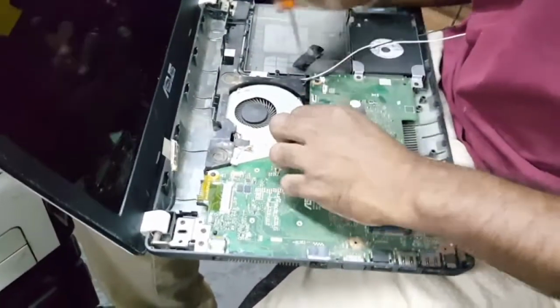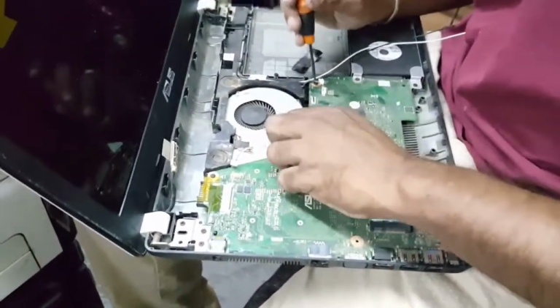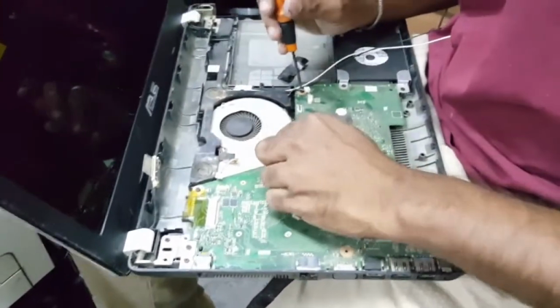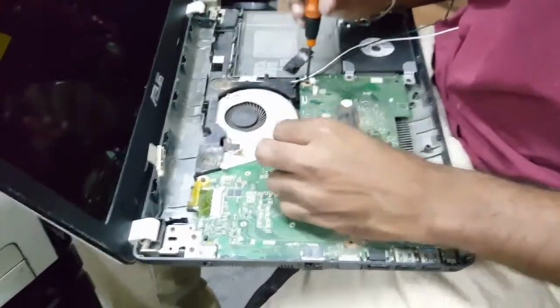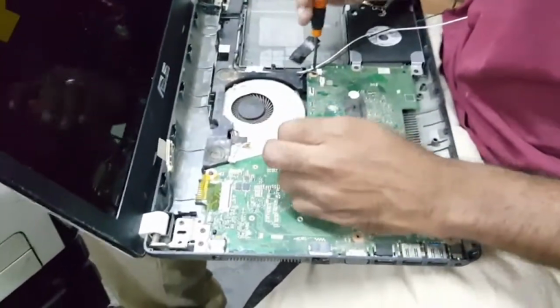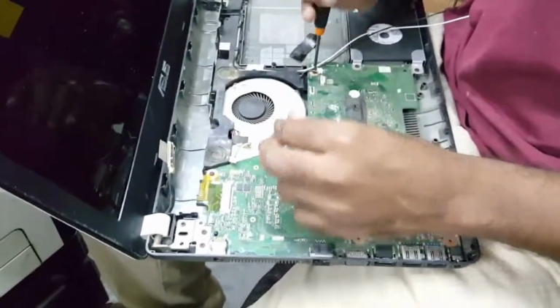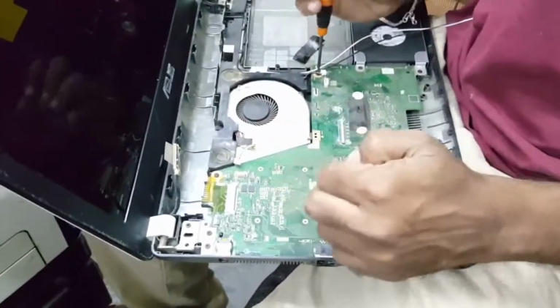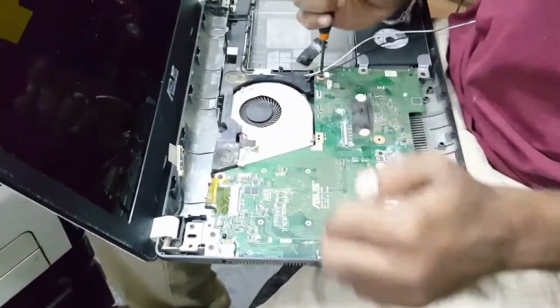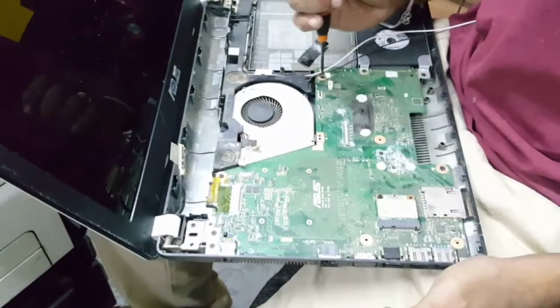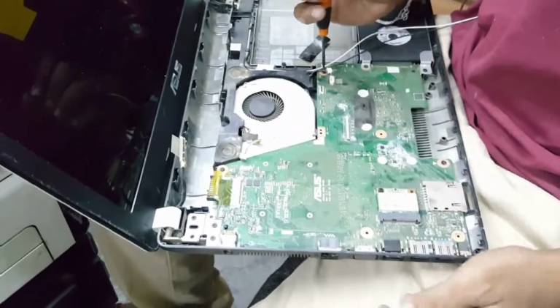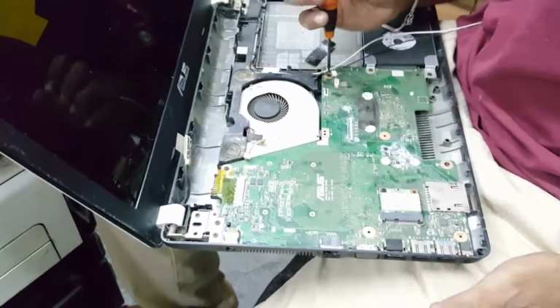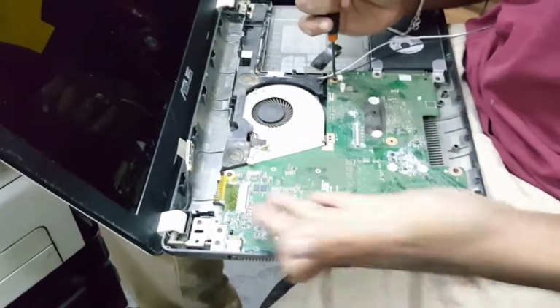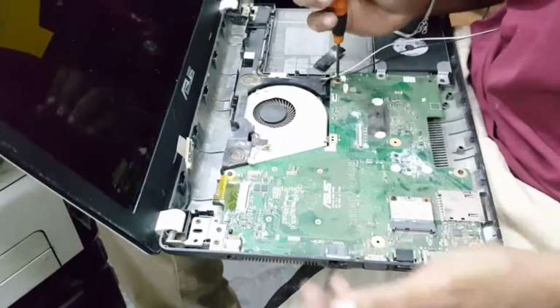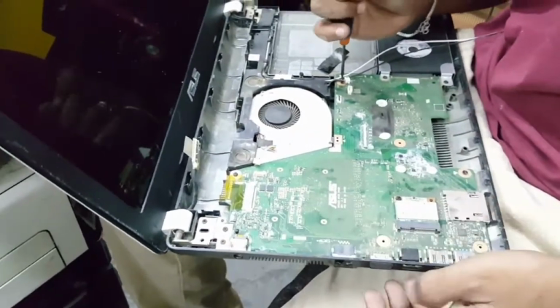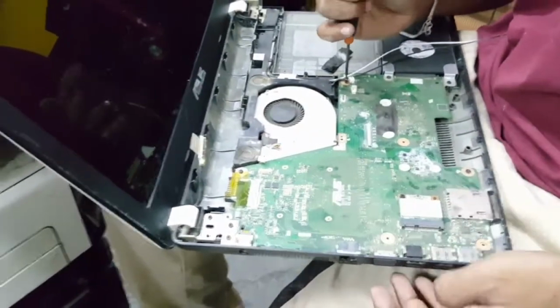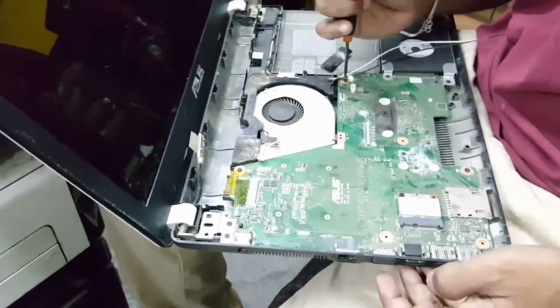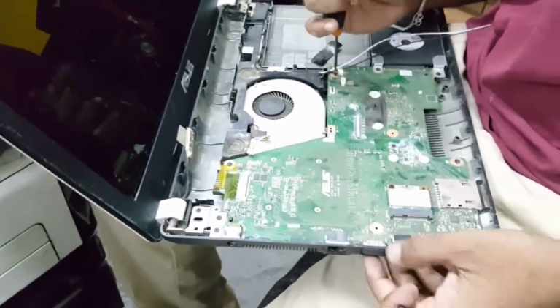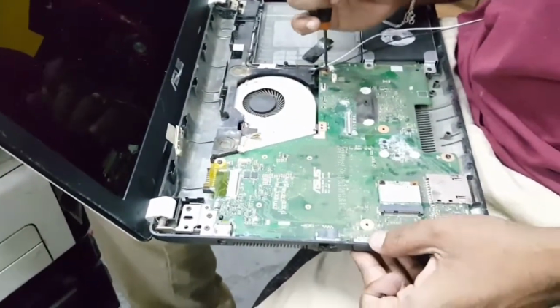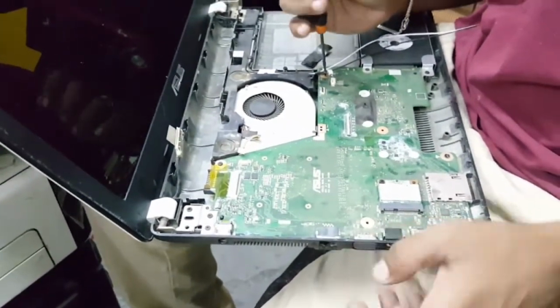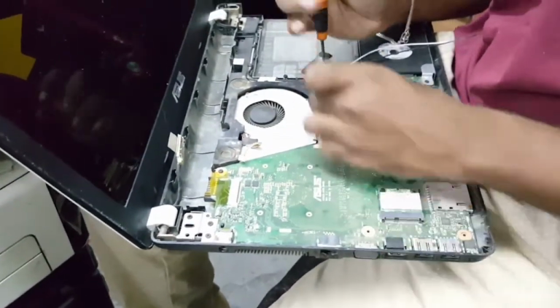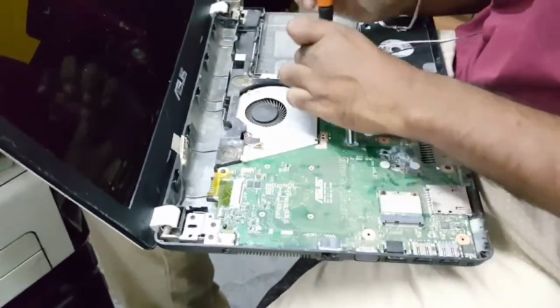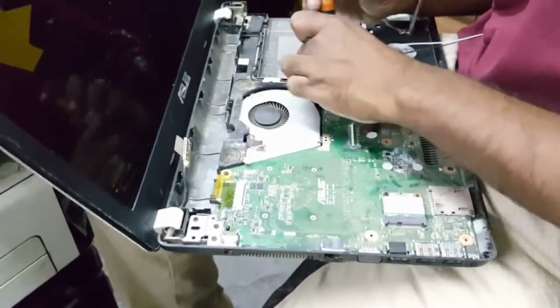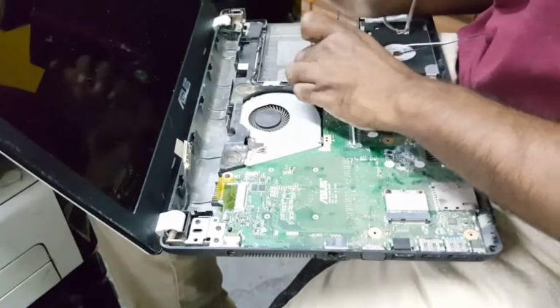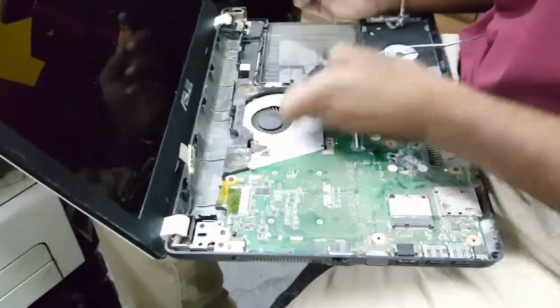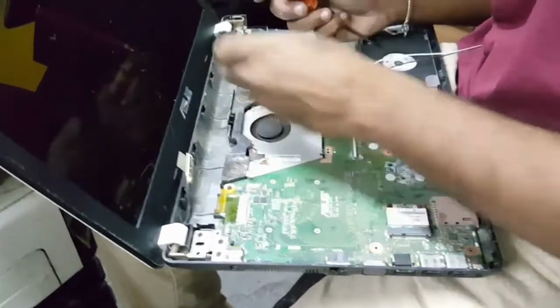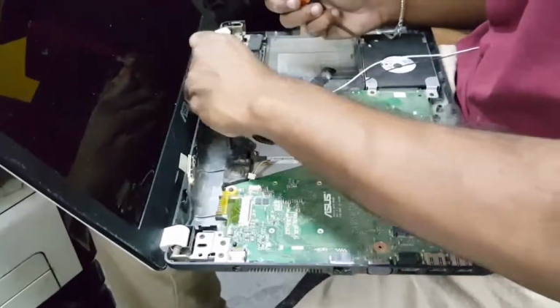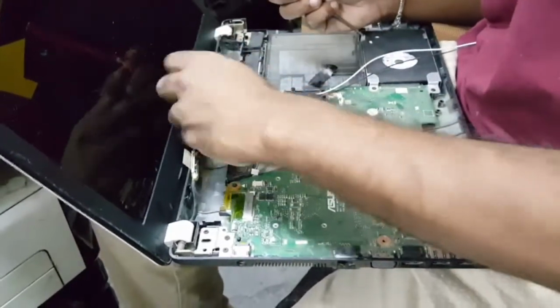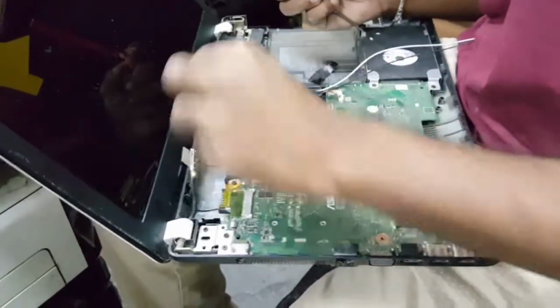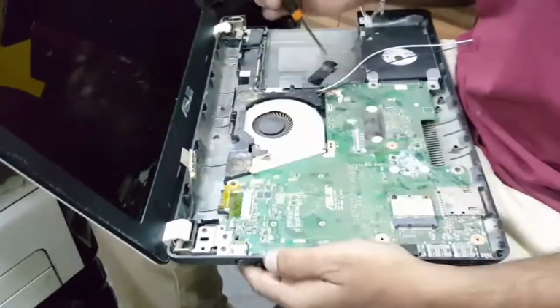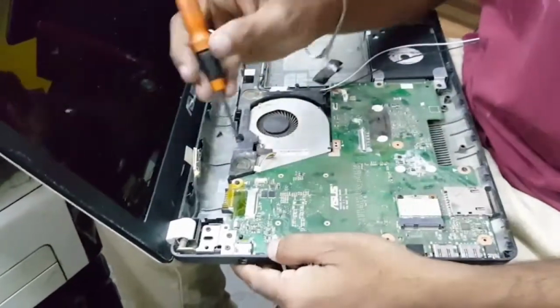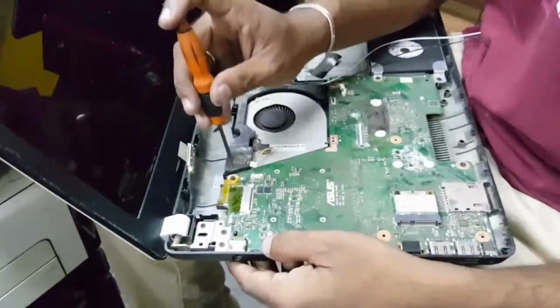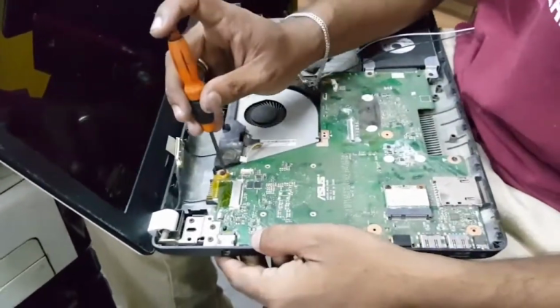I can see the rust on the plastic. What is the rust on the plastic? How much rust is there? What is it? Rust. It's a whole white rust on the board.